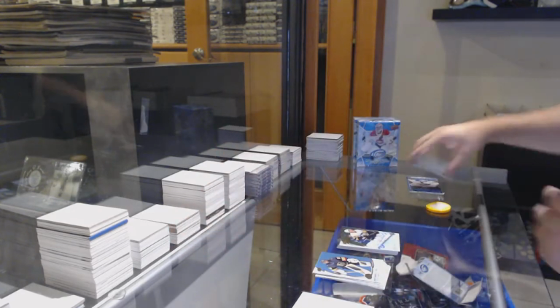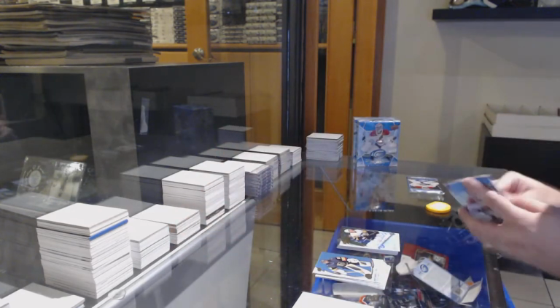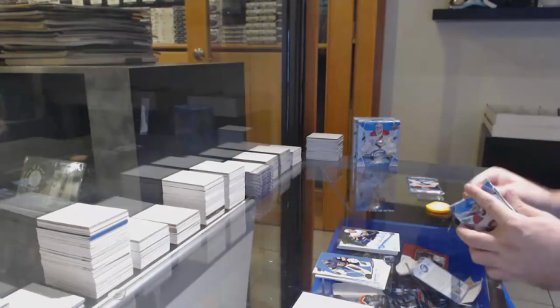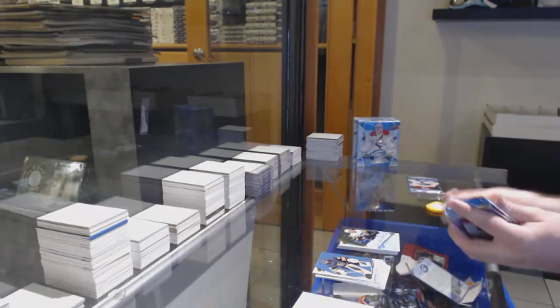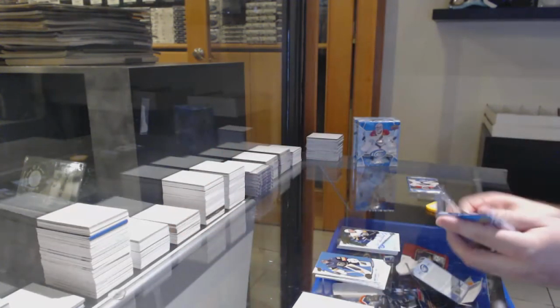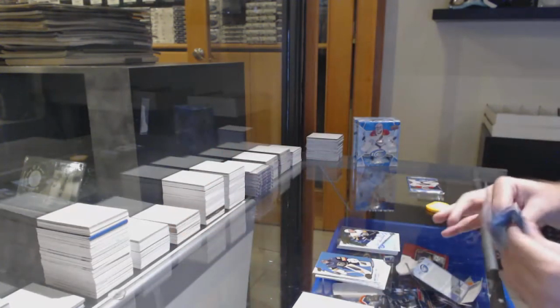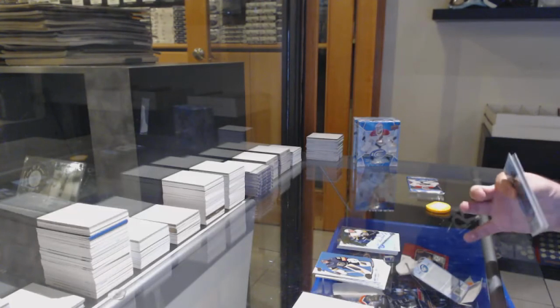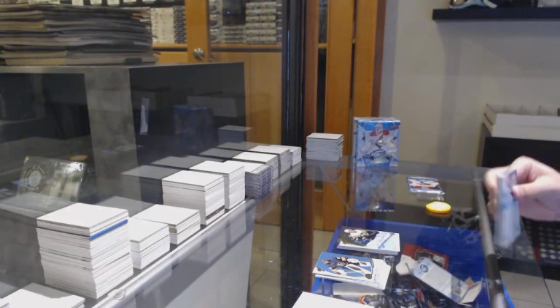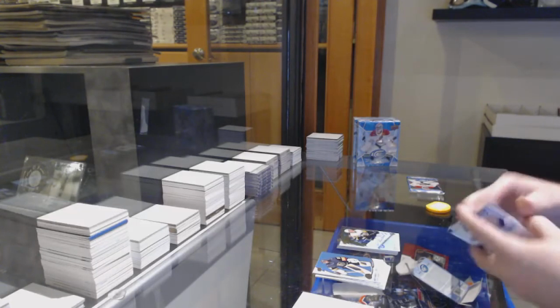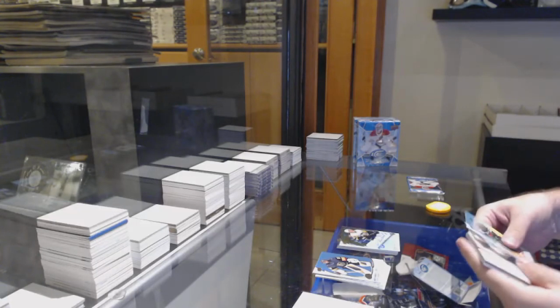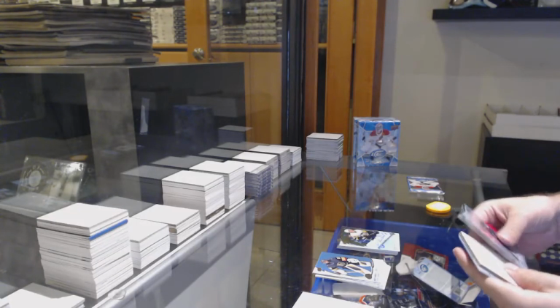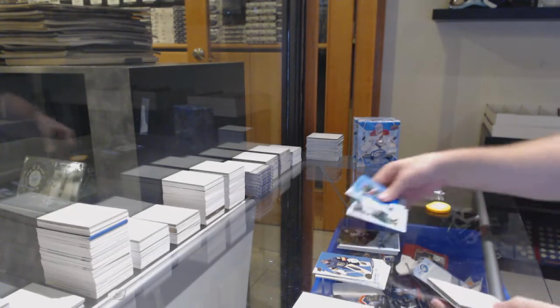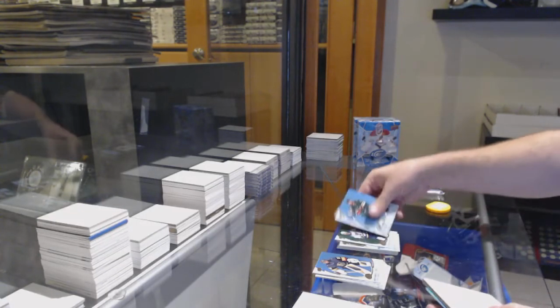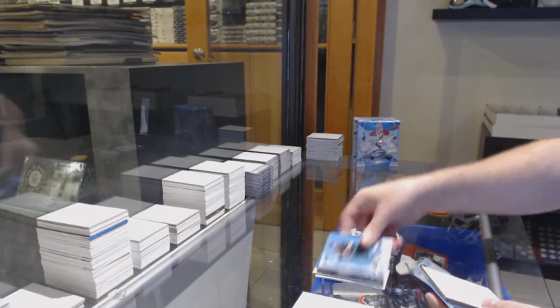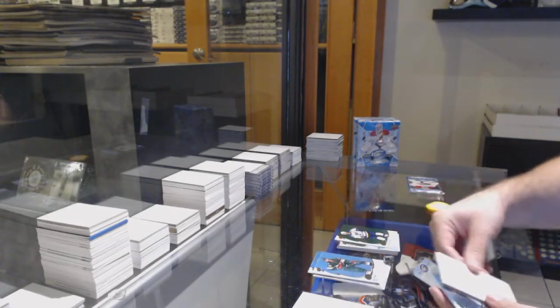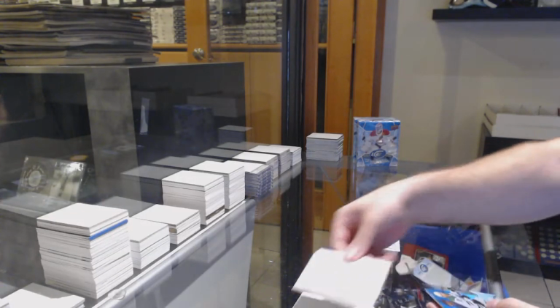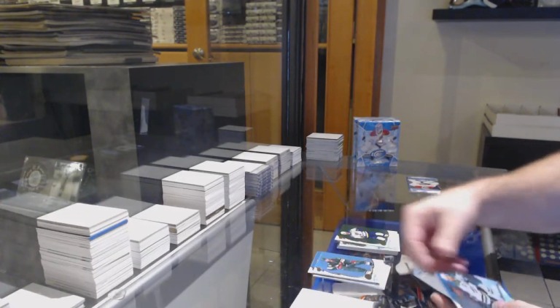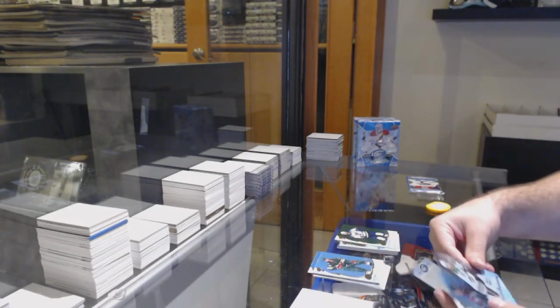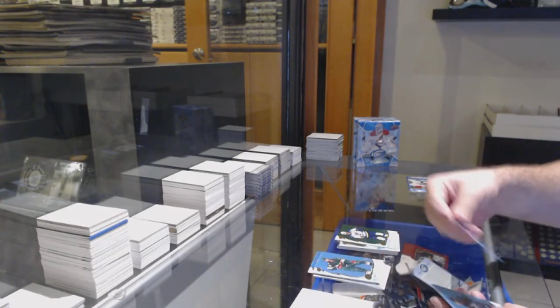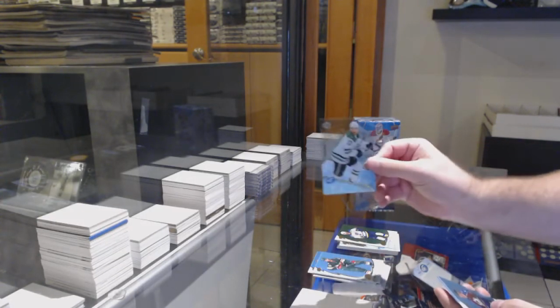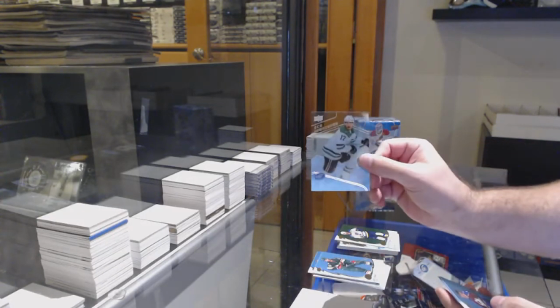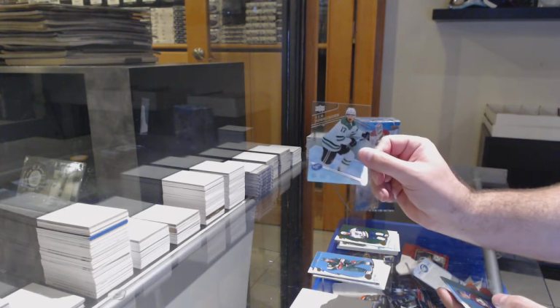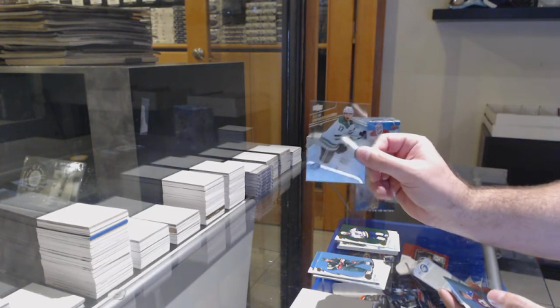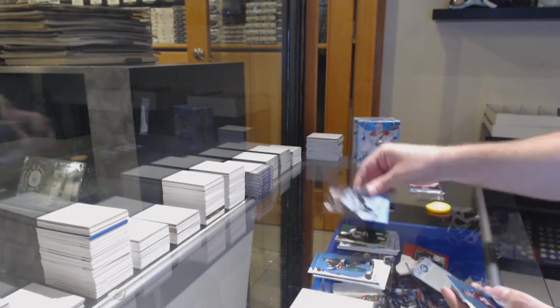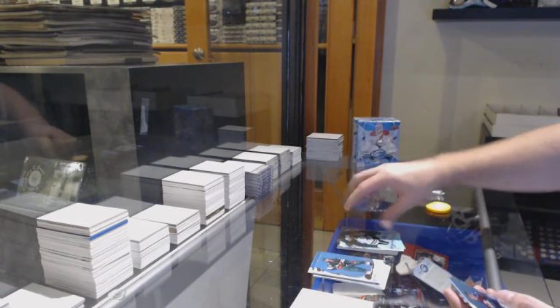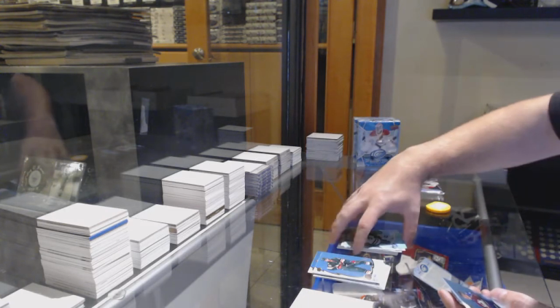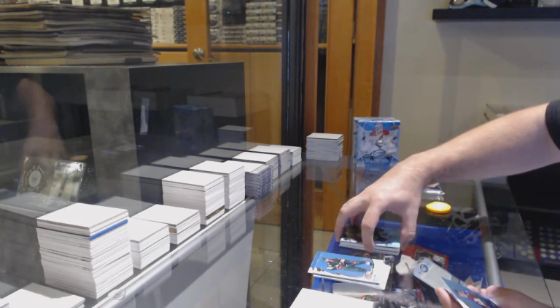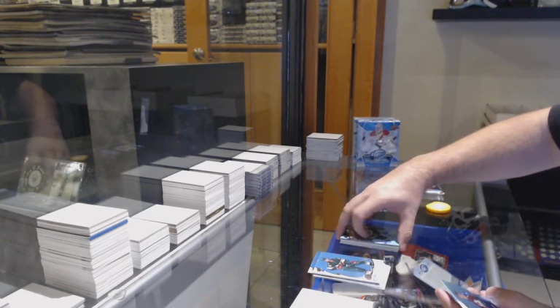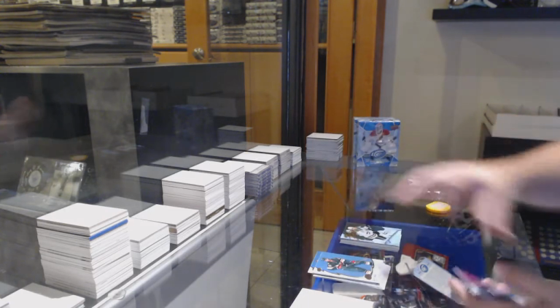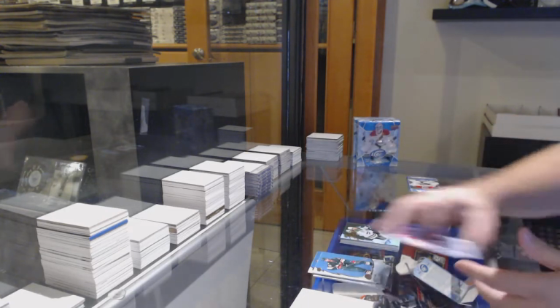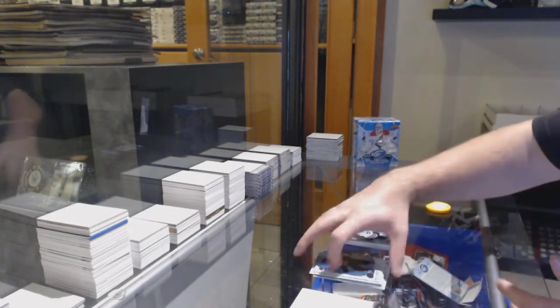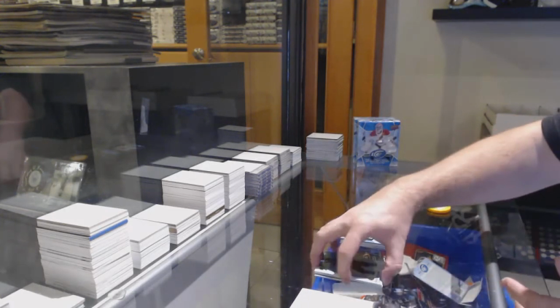We've got a Wheeler for the Jets green and a rookie auto for the Penguins - Teddy Bluger, $3.99 ice rookie auto. Green of Petrangelo for the Blues, $9.99 for the Dallas Stars of Nick Caamano.